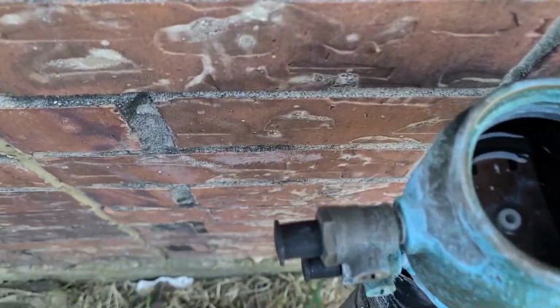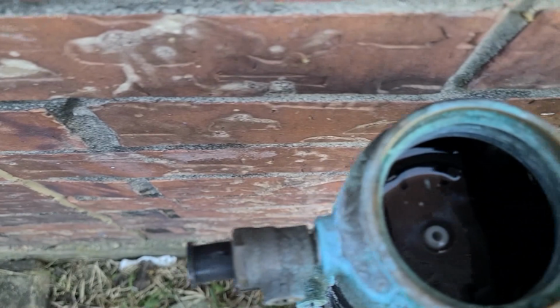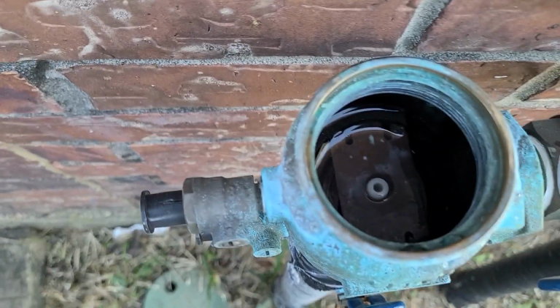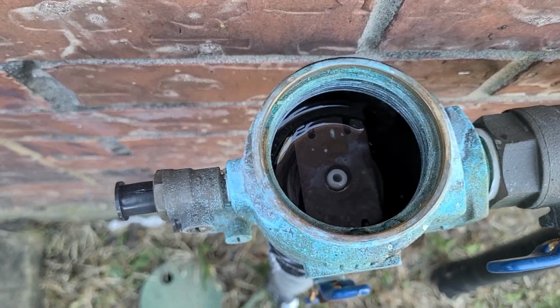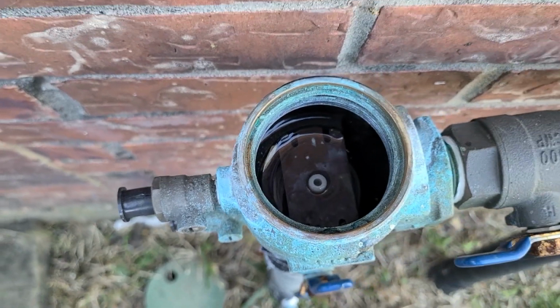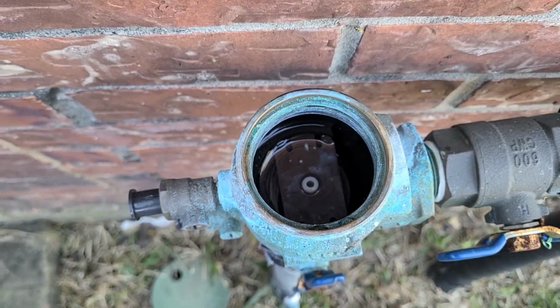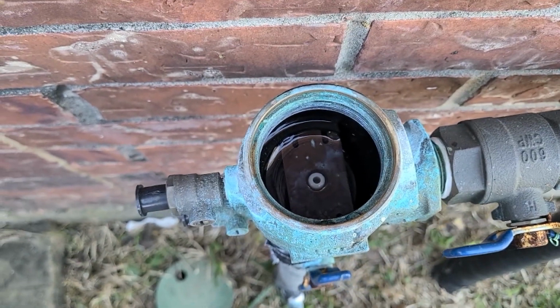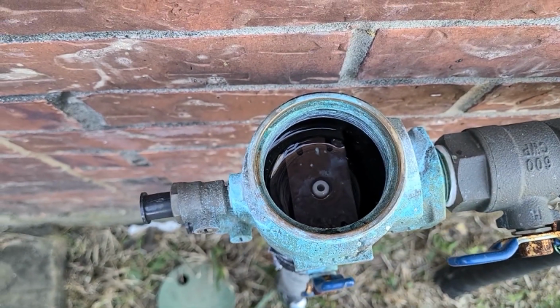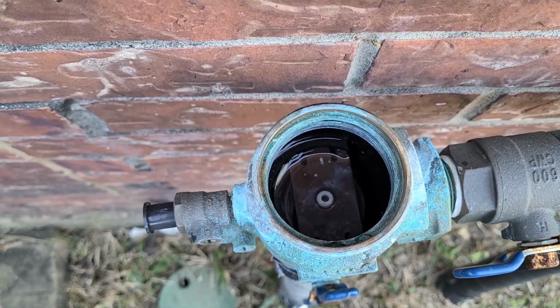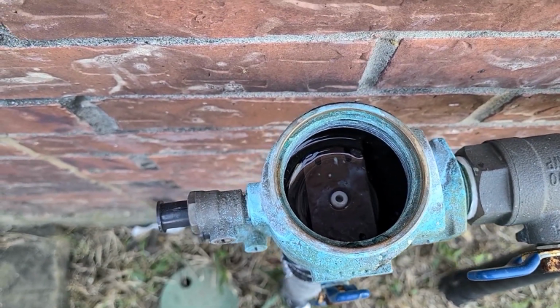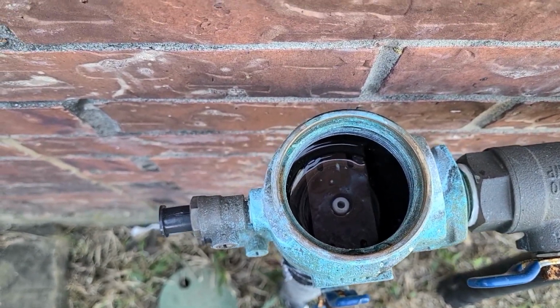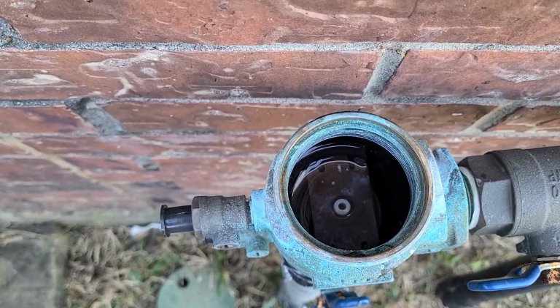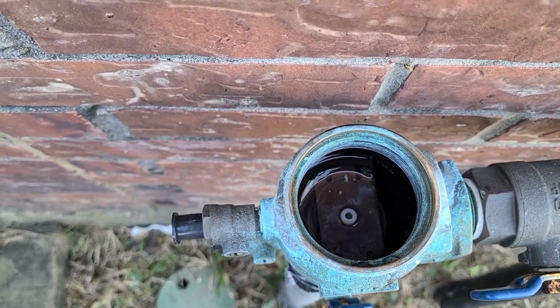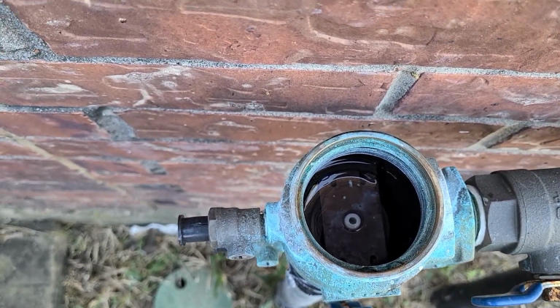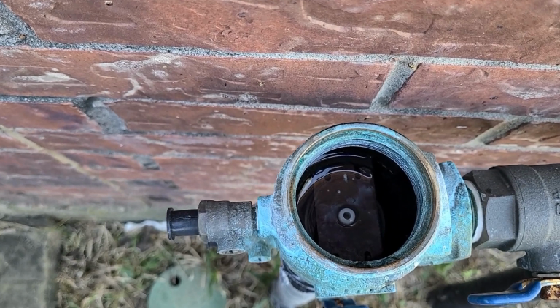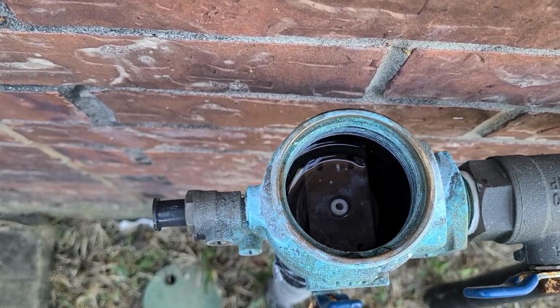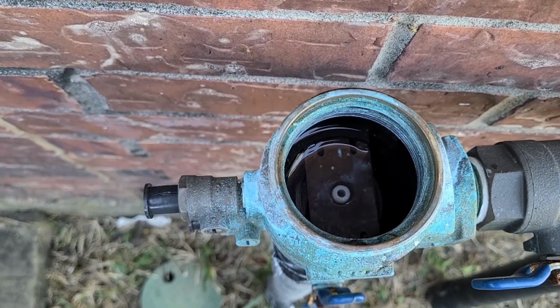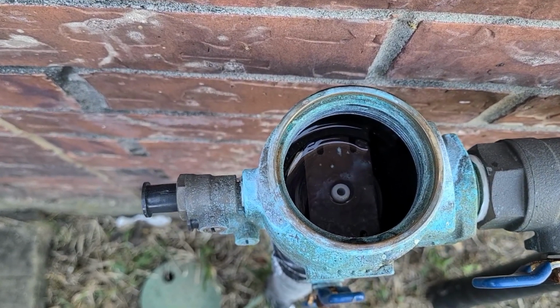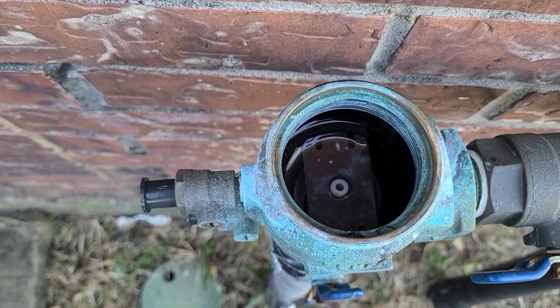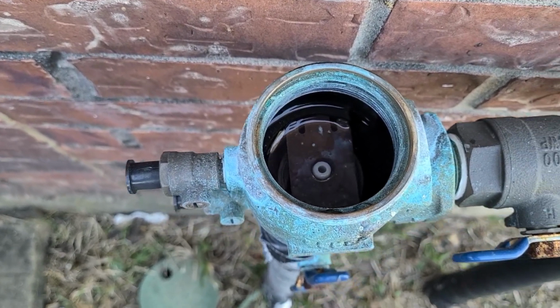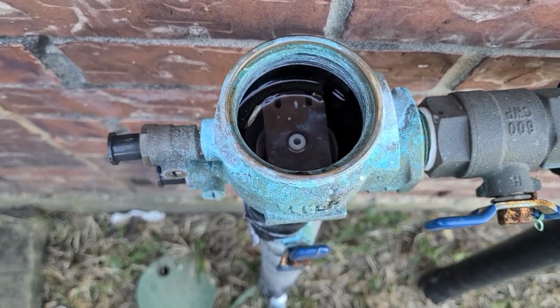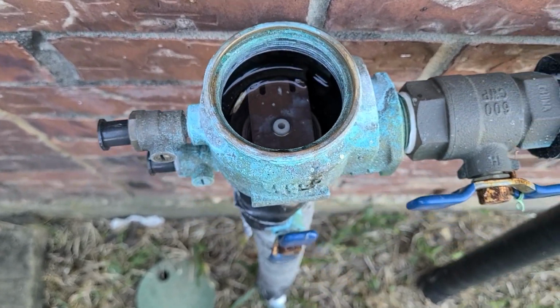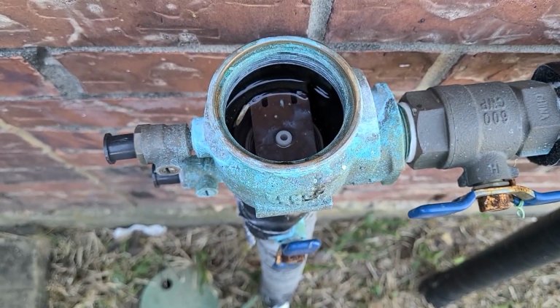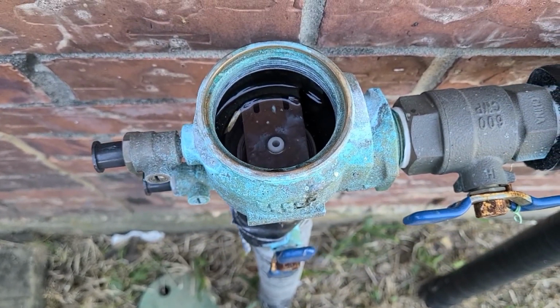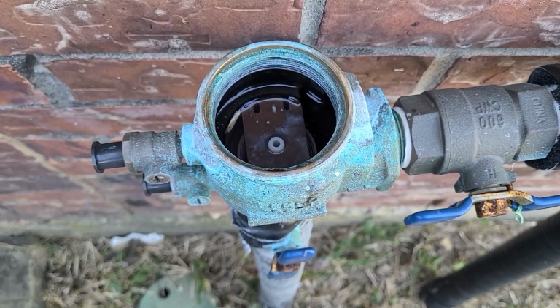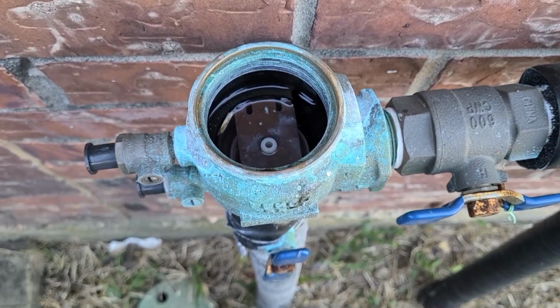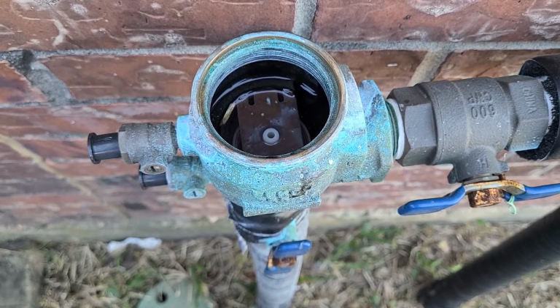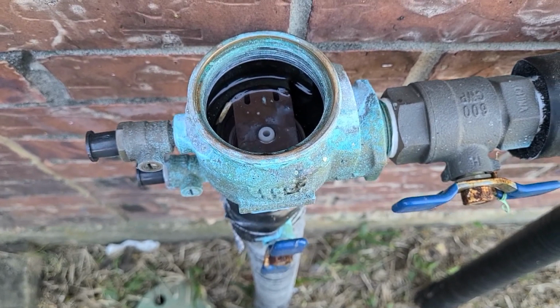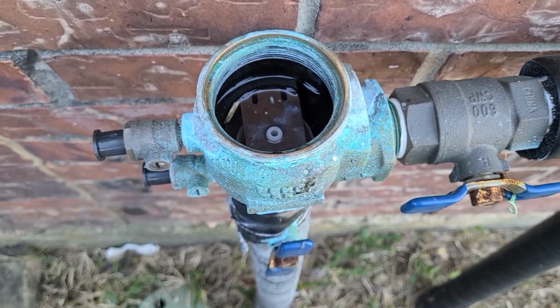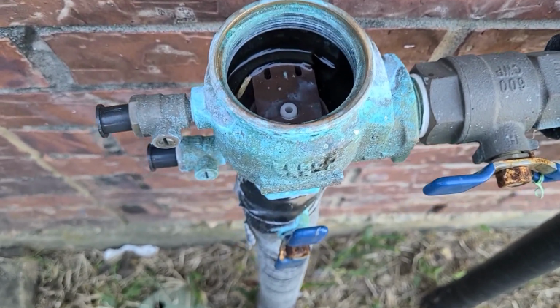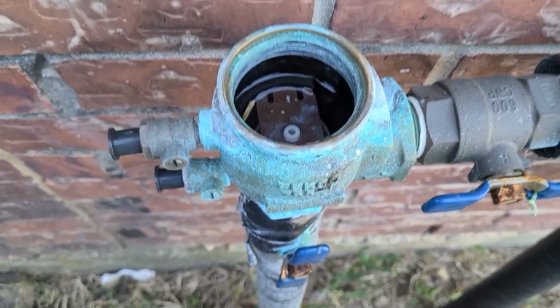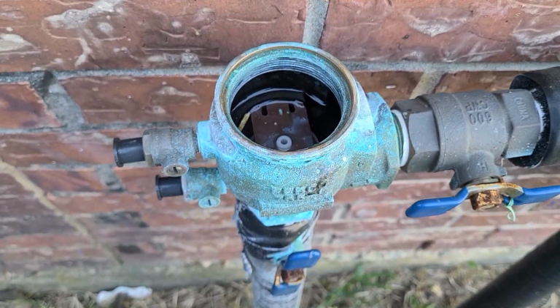If you look at the assembly, that's what it looks like on the inside. If I were to open up flow here, you're gonna see water spilling all over this assembly. I'm gonna avoid doing that now because I don't want to make a mess everywhere.